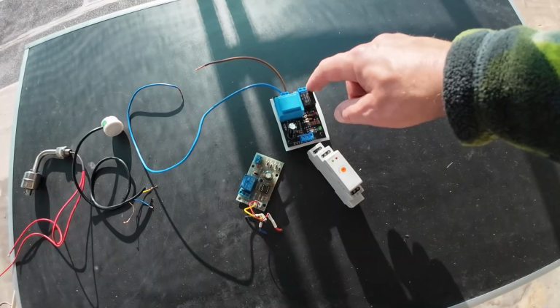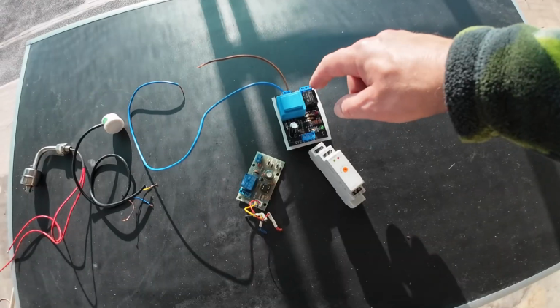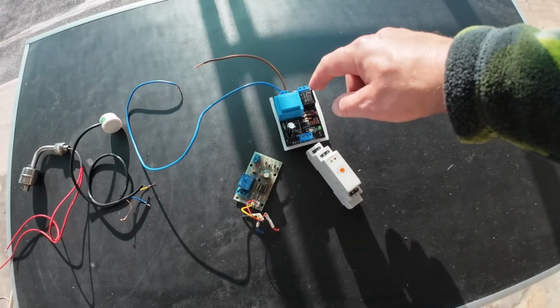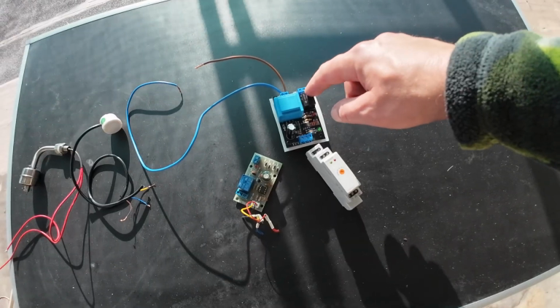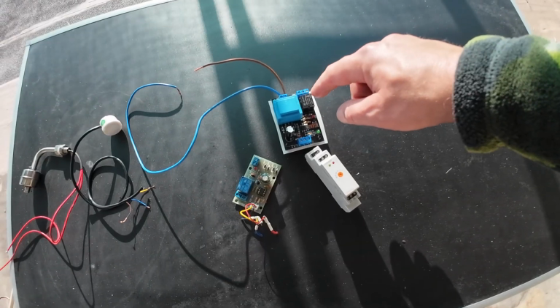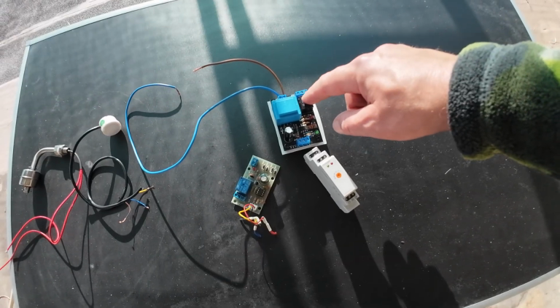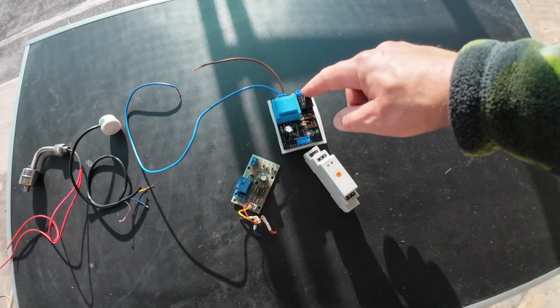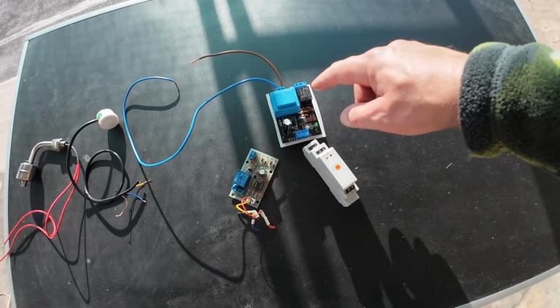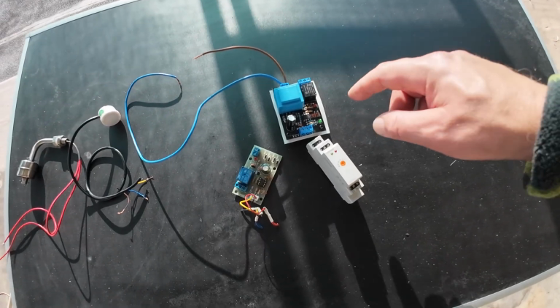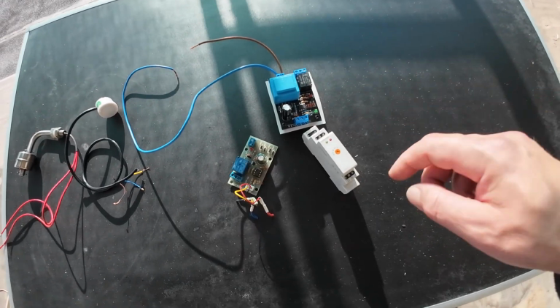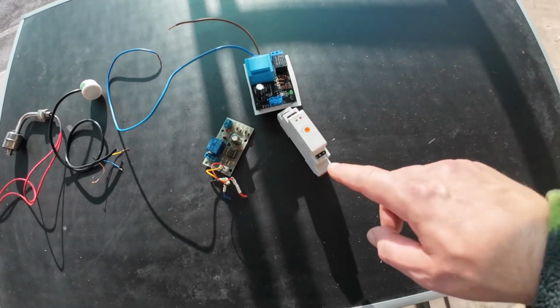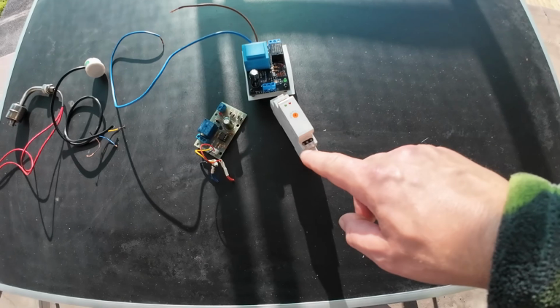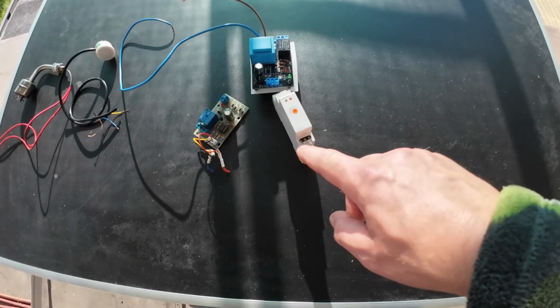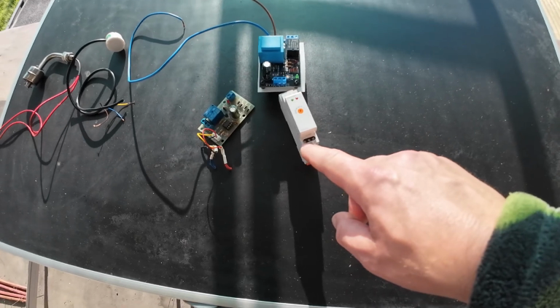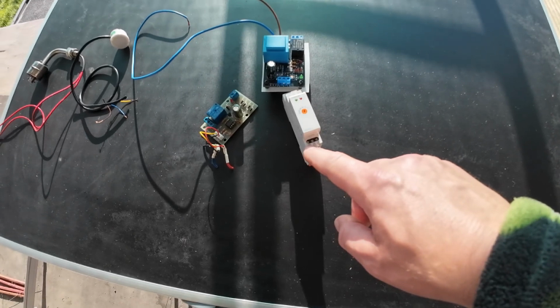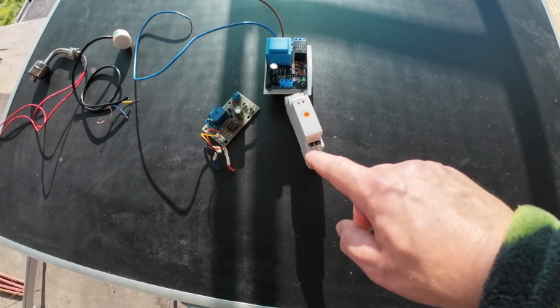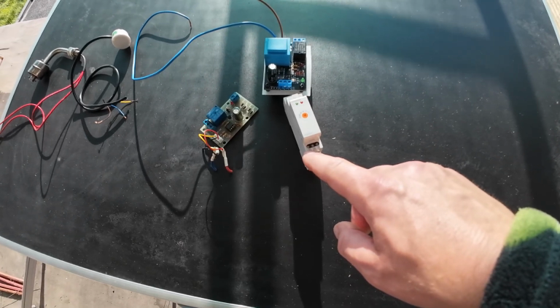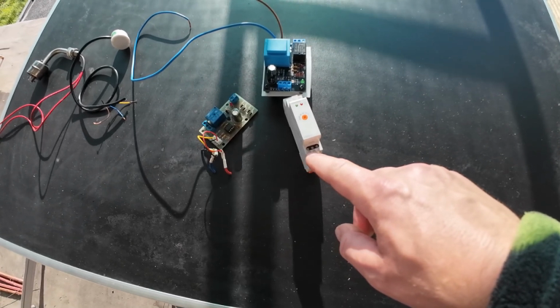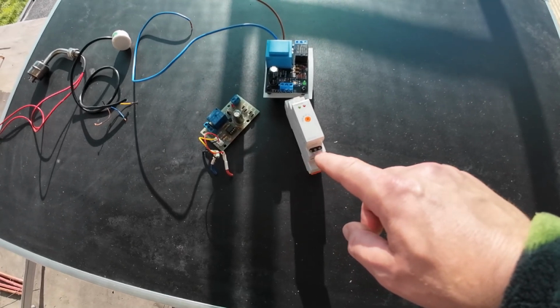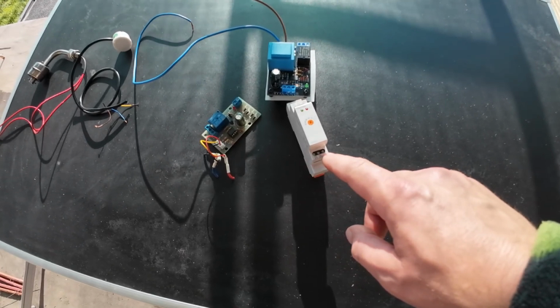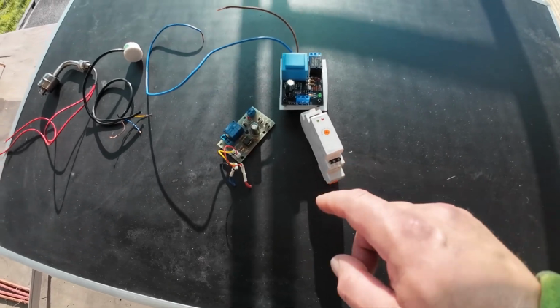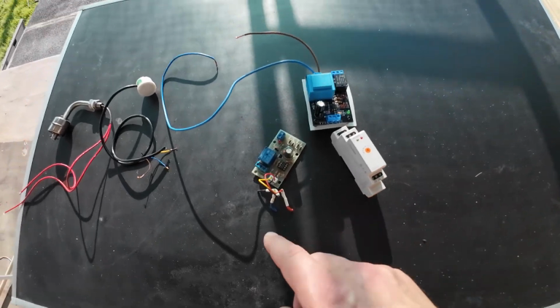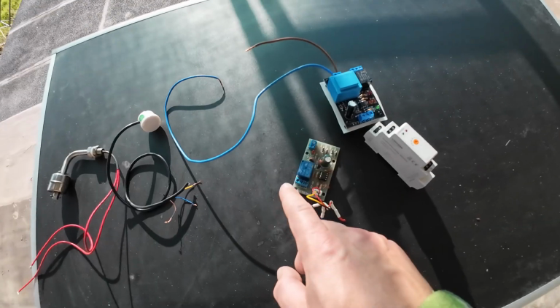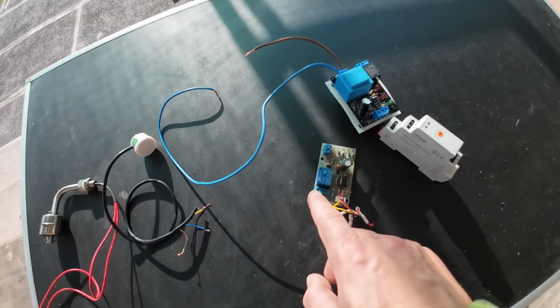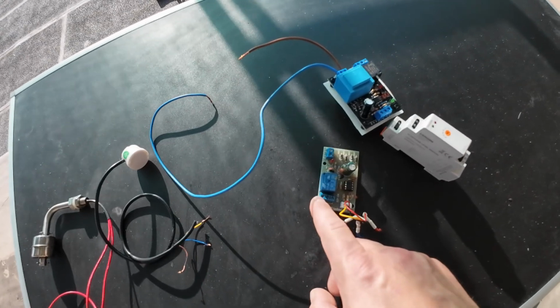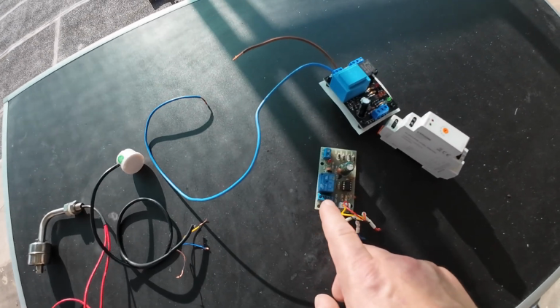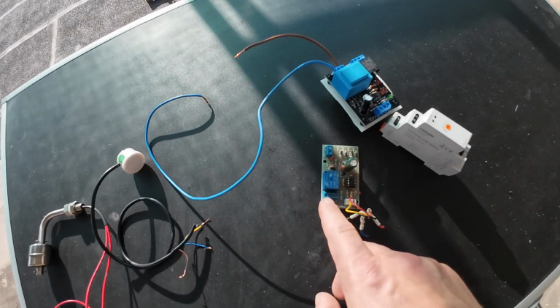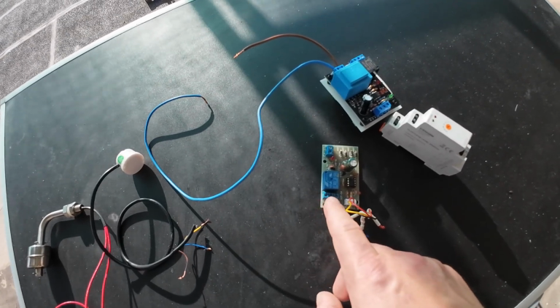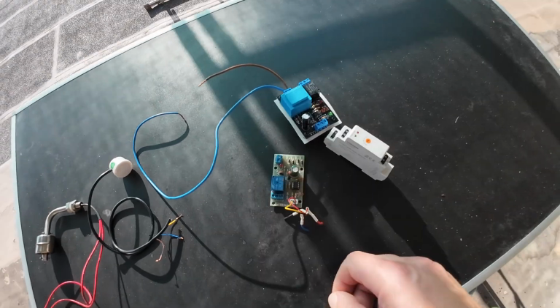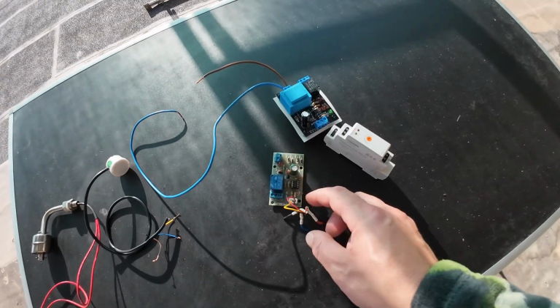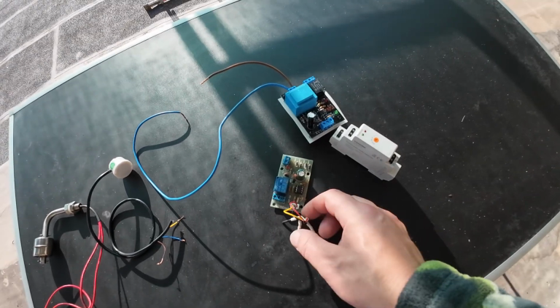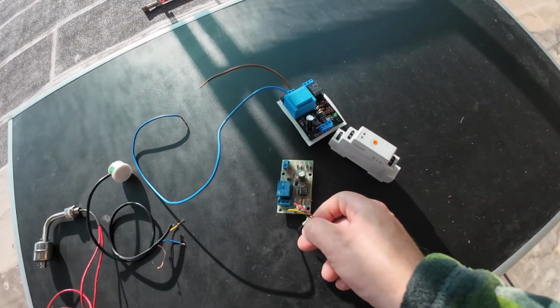The relay has normally open and normally closed states. The relay is on at this tip here. All three probes connect here, and this is the power supply connector.